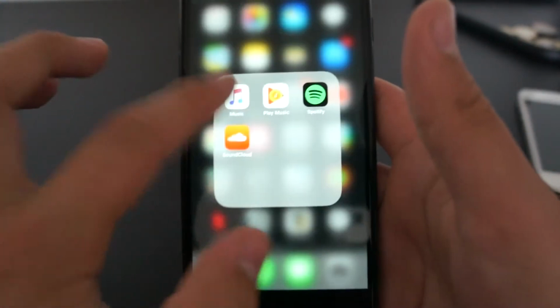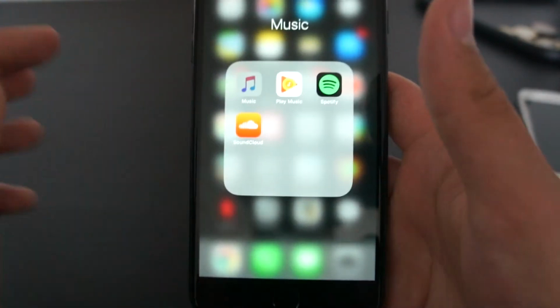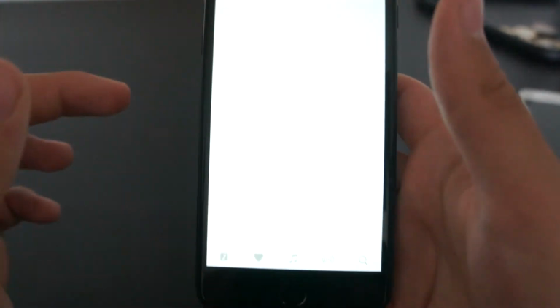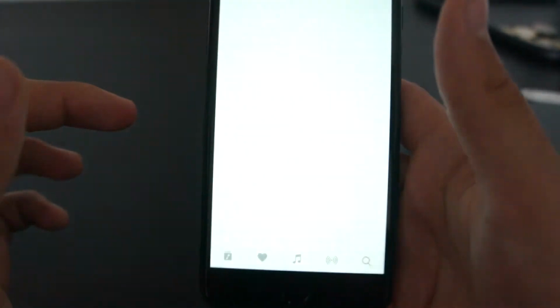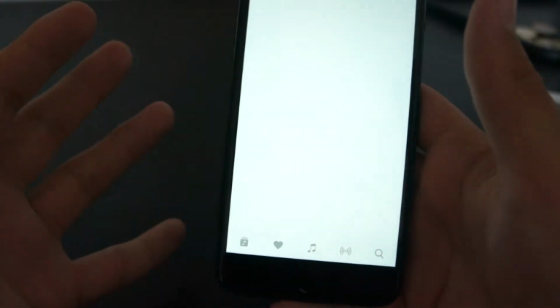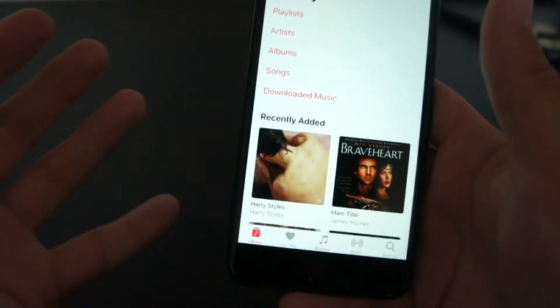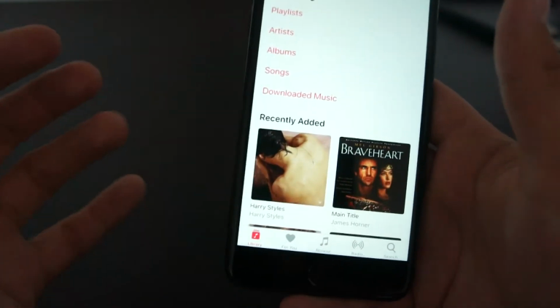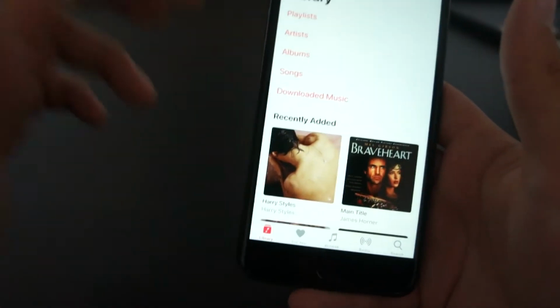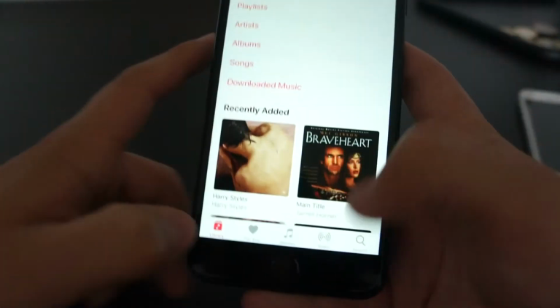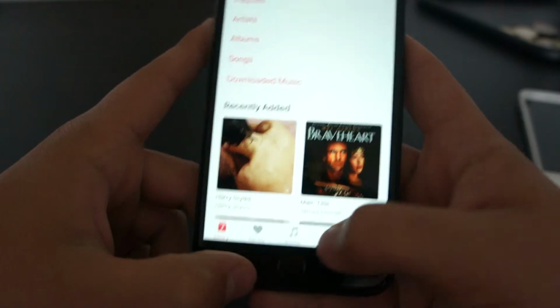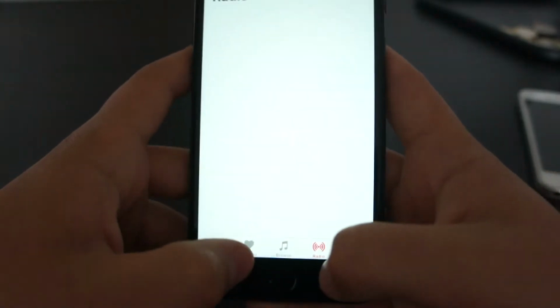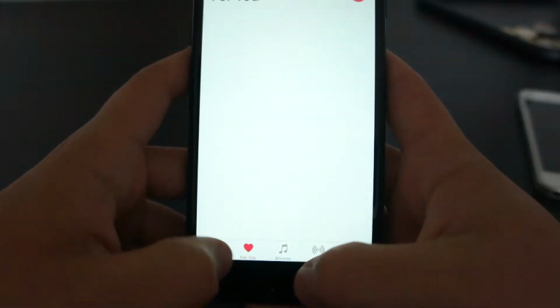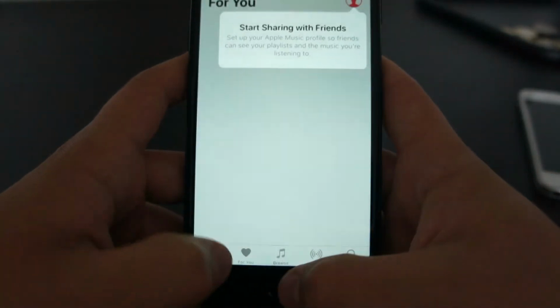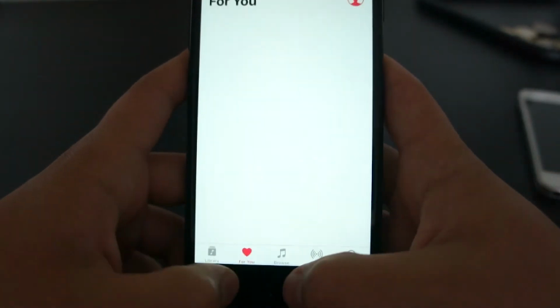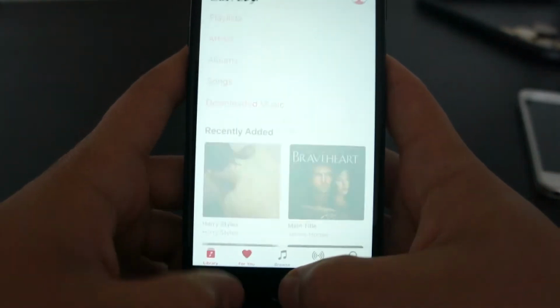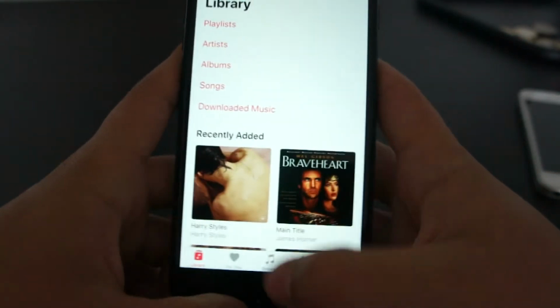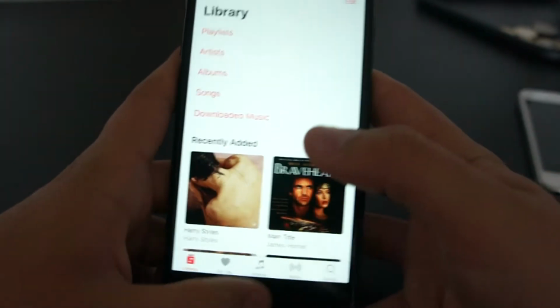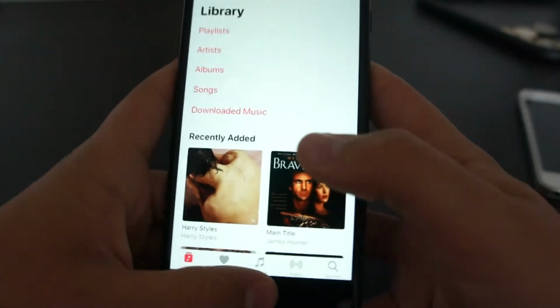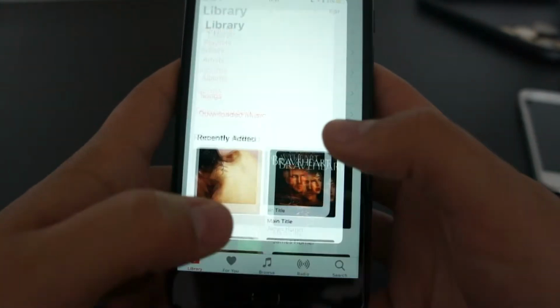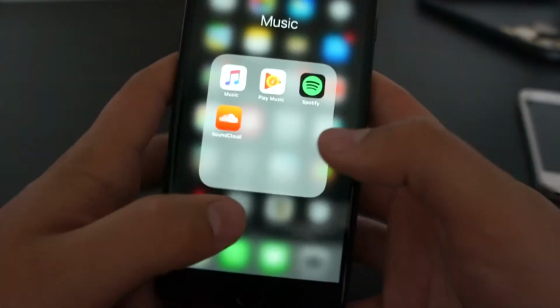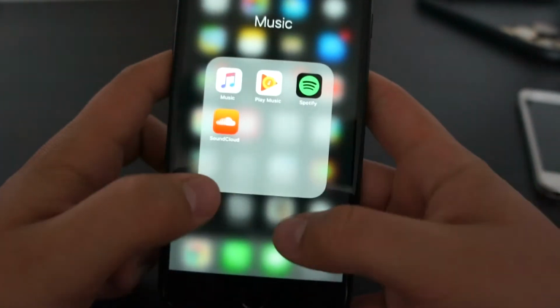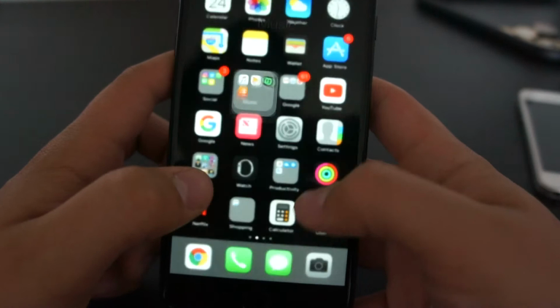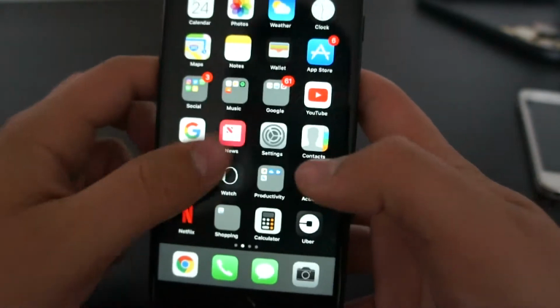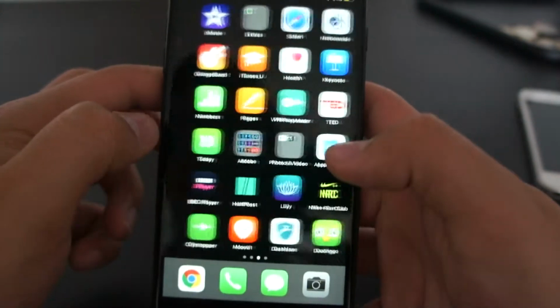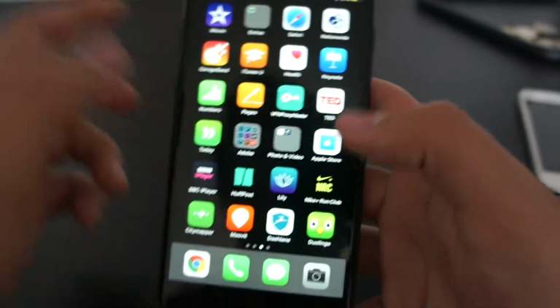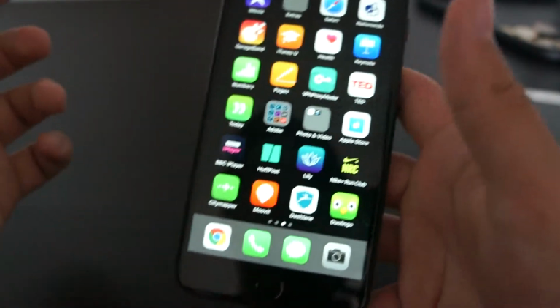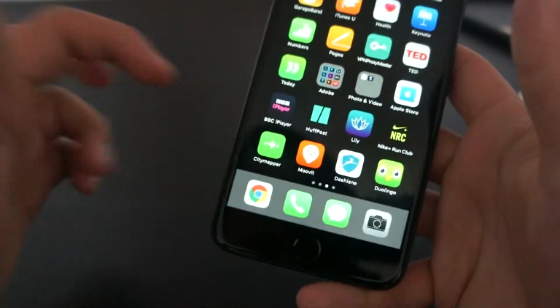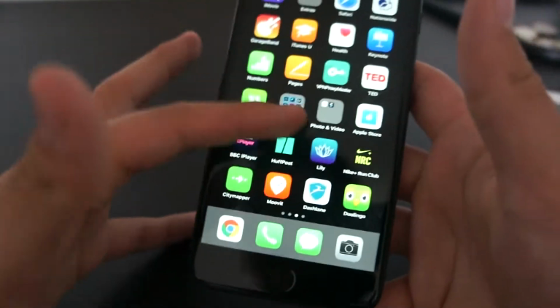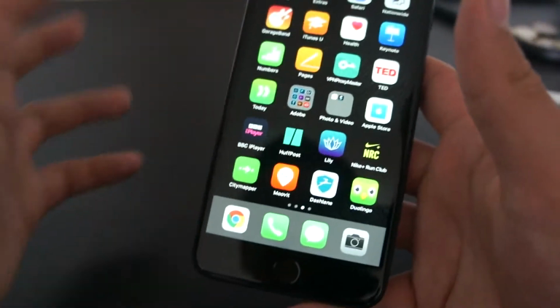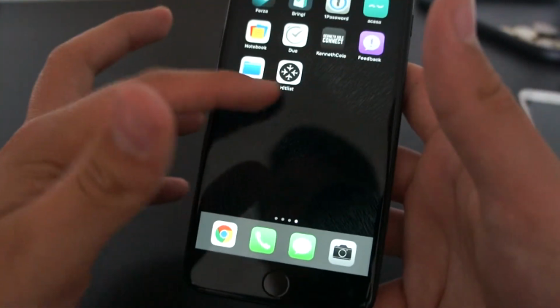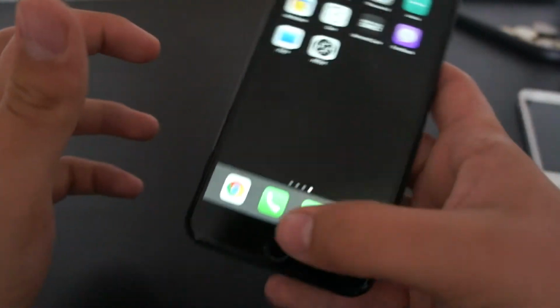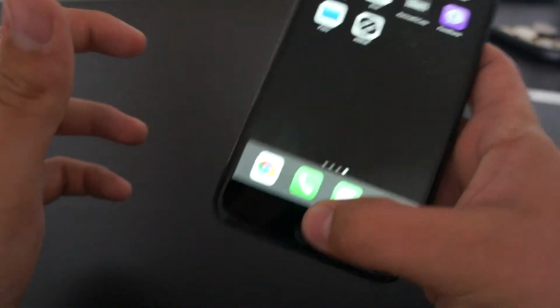Apple Music looks the same to me, not really any different. There are a few different added features on it, but apart from that it is the same.